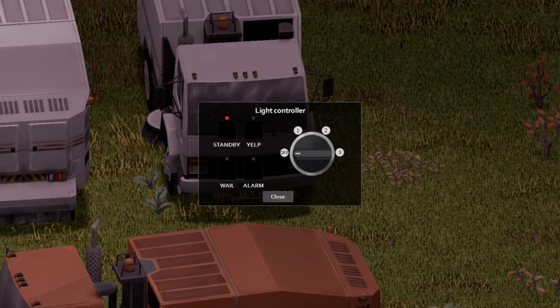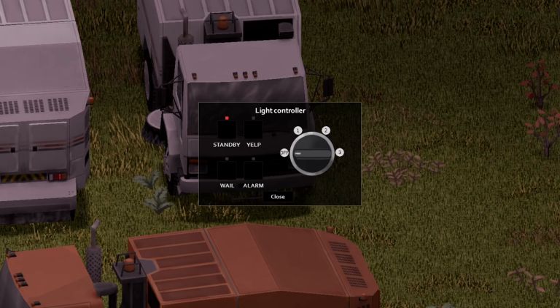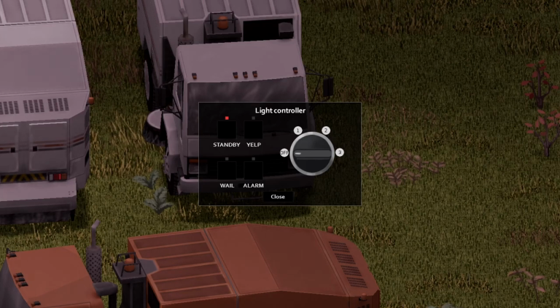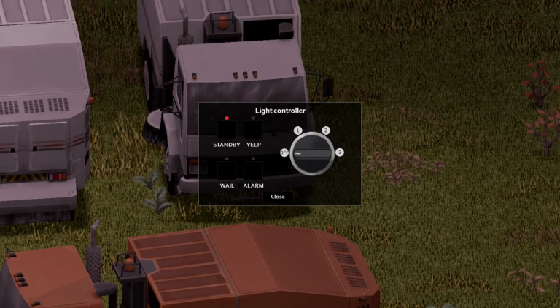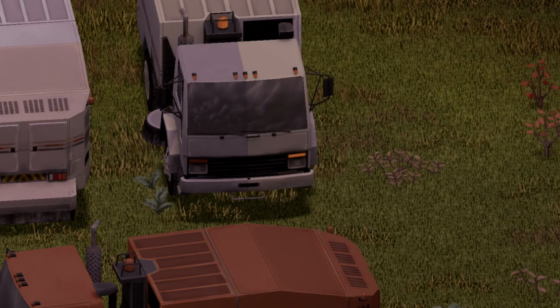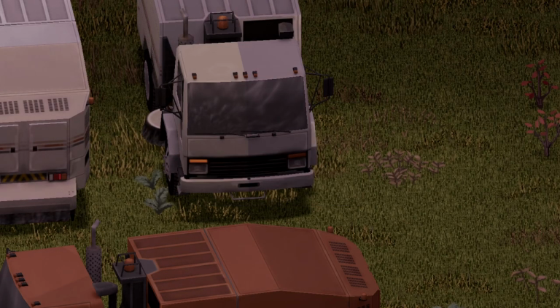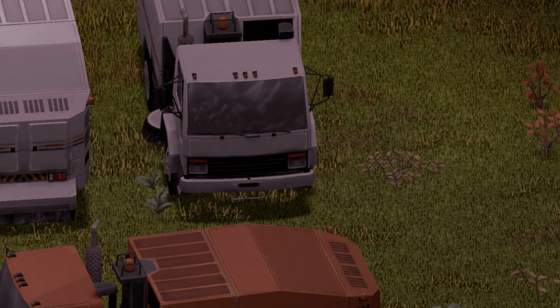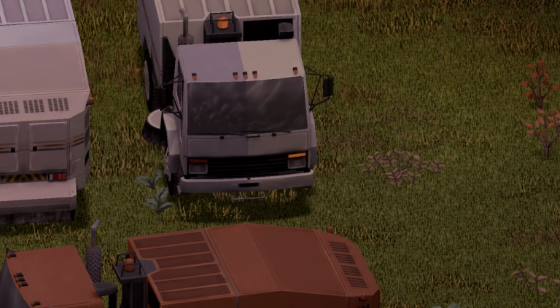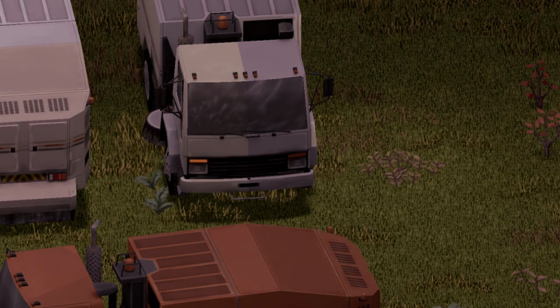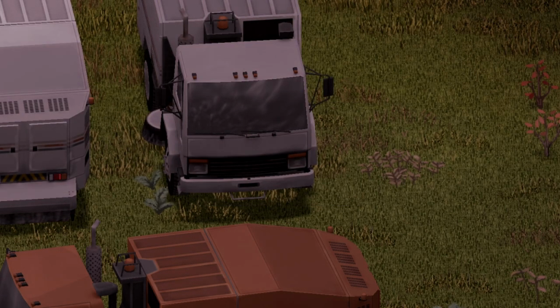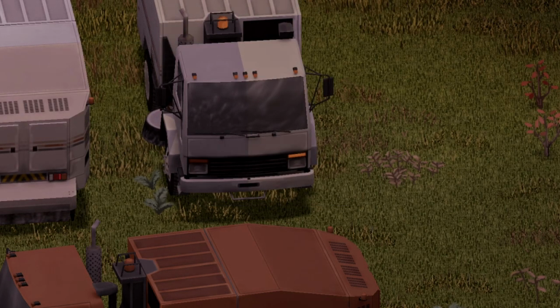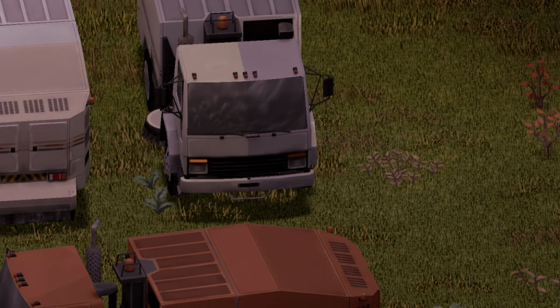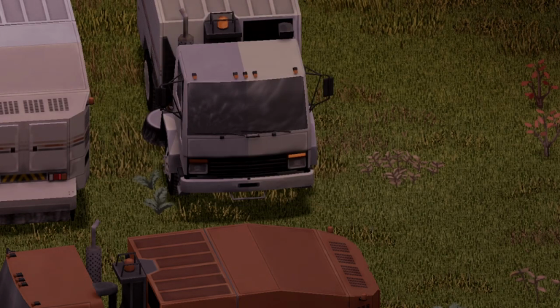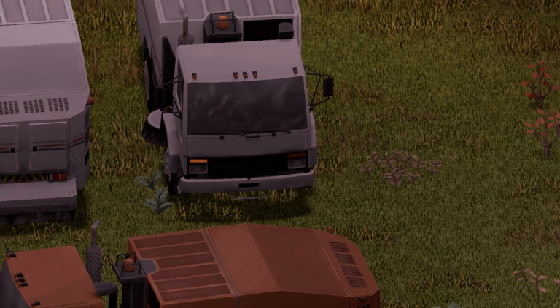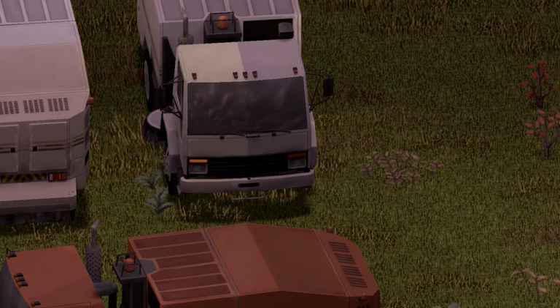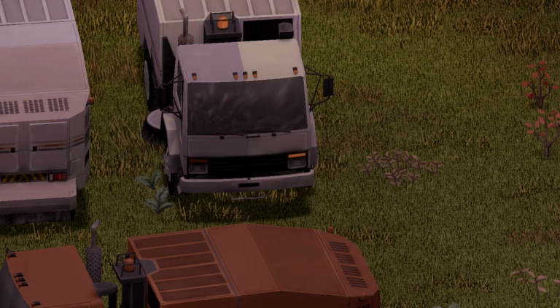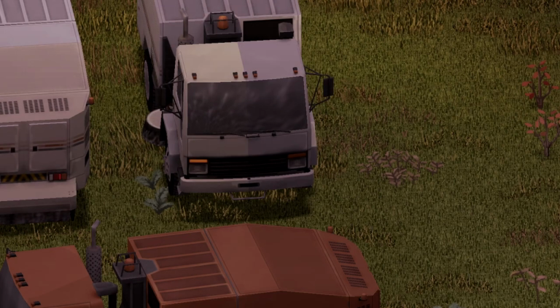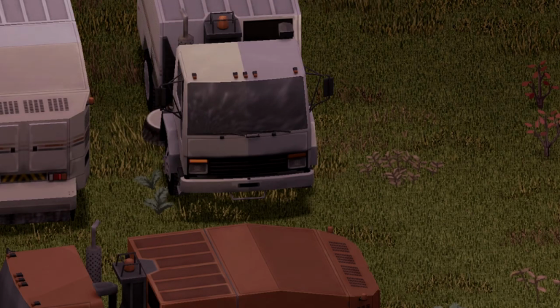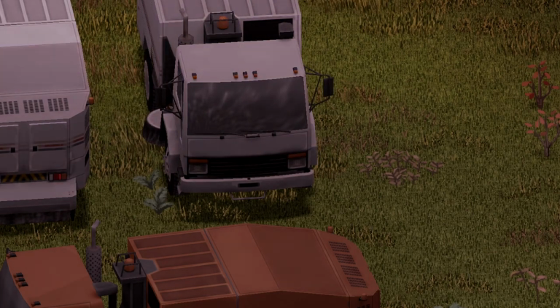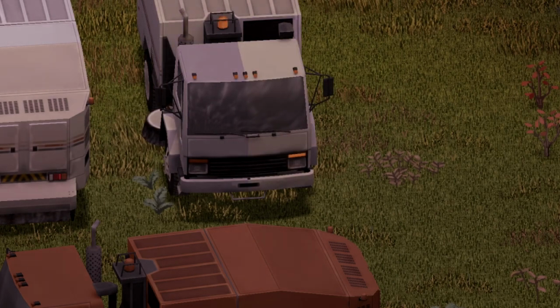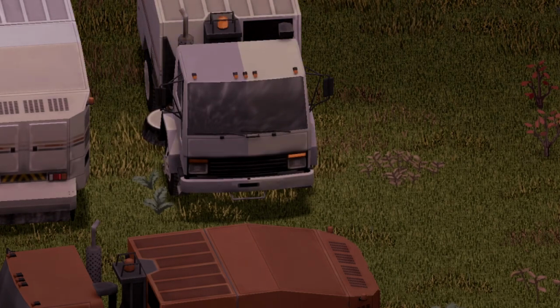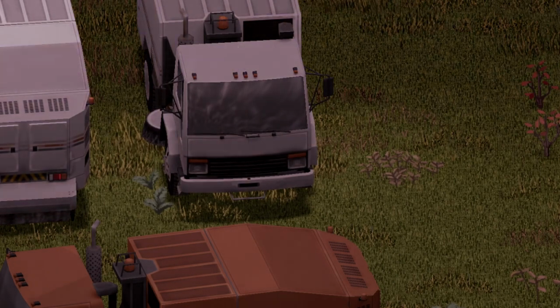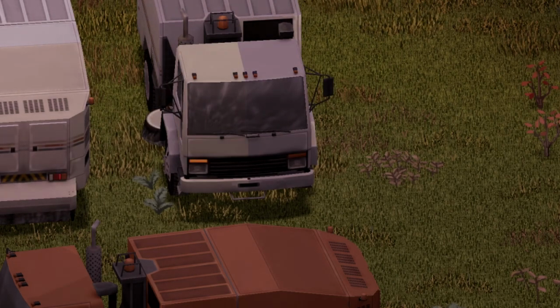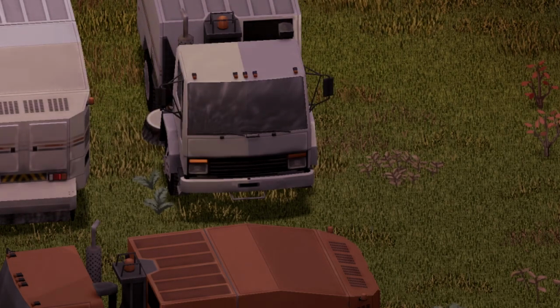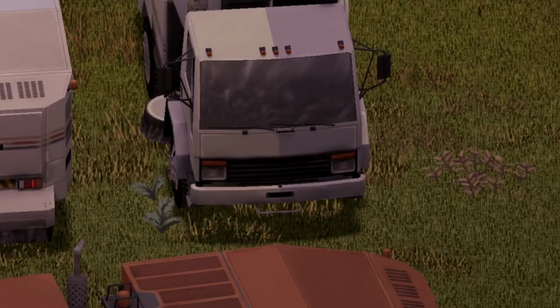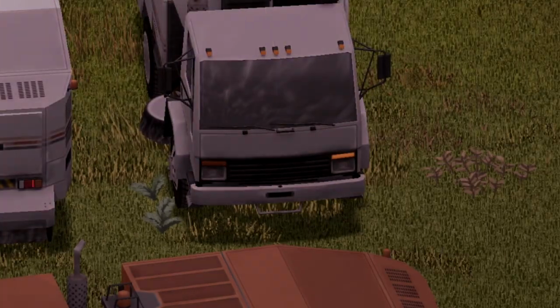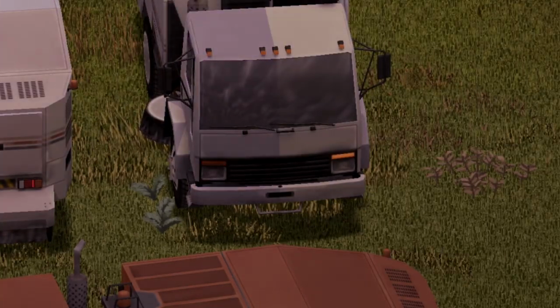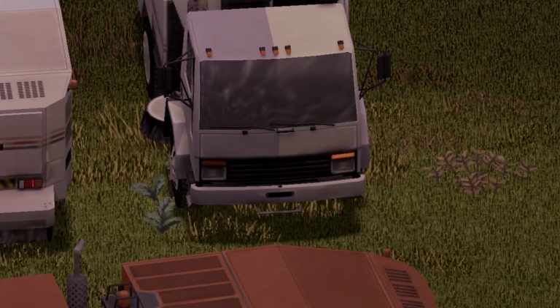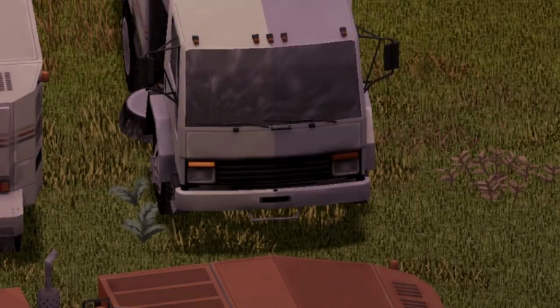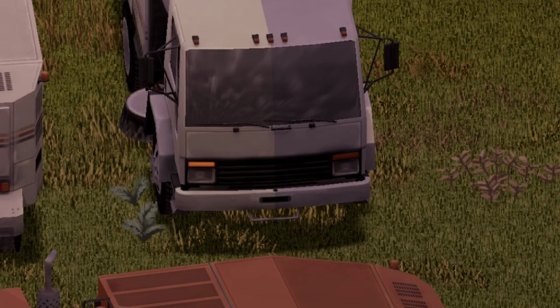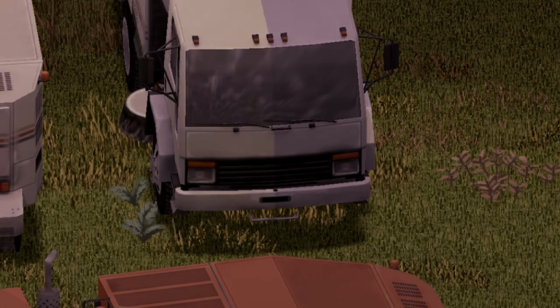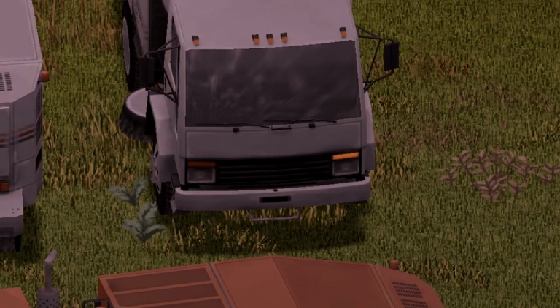Moving on to the light bar itself, starting with stage one — this also activates the sweeper feature. Stage two. And stage three. I absolutely love the lights on this thing. What do you guys think?